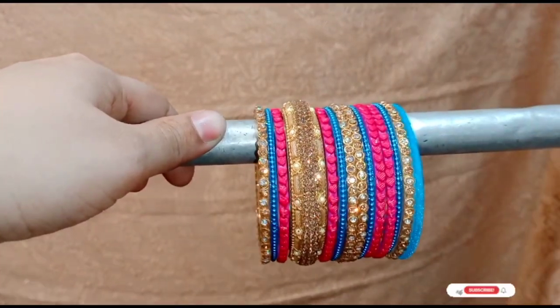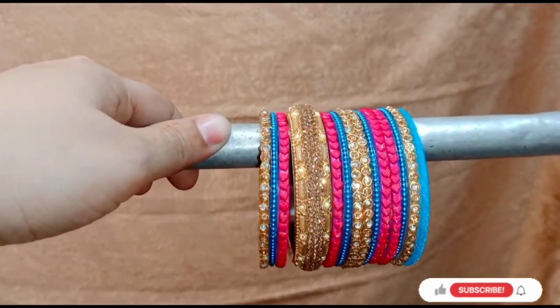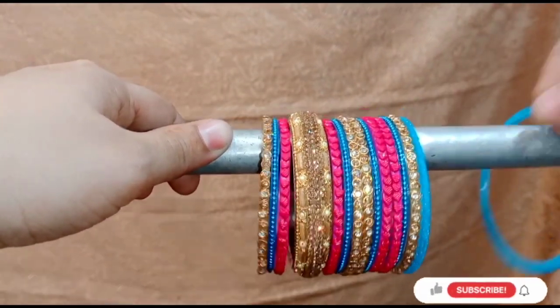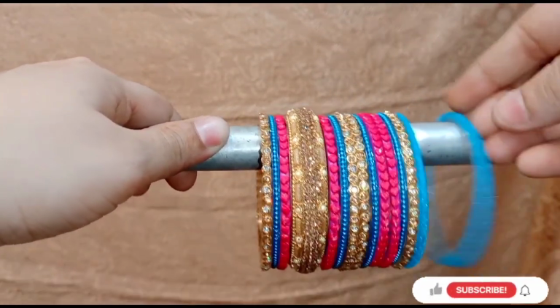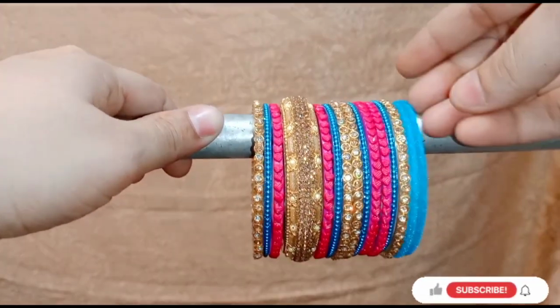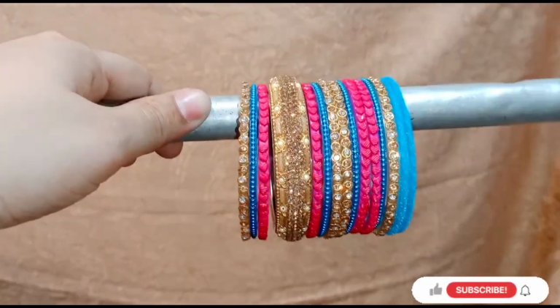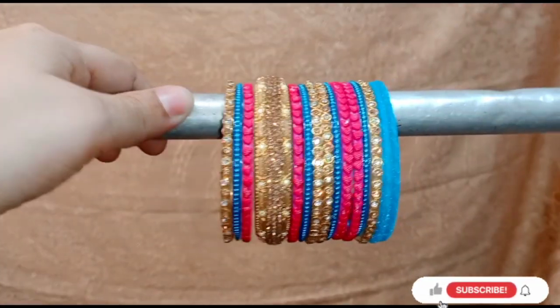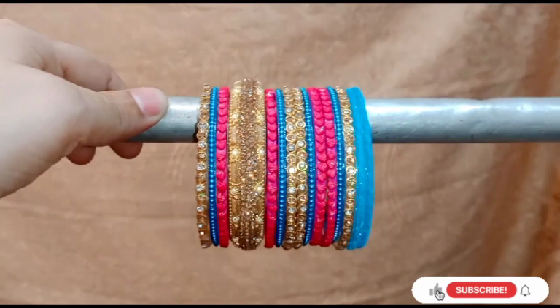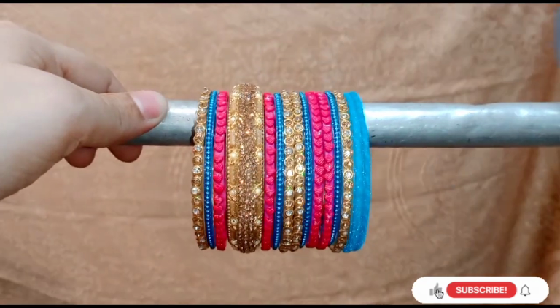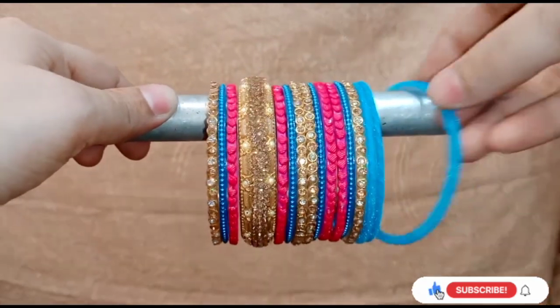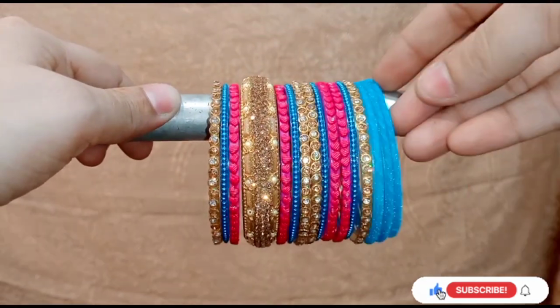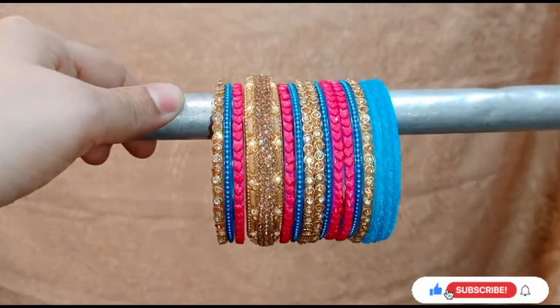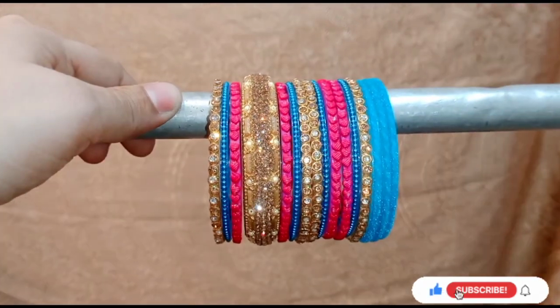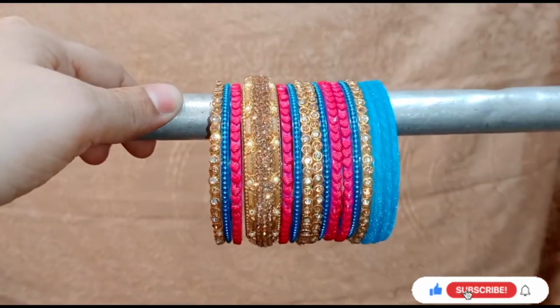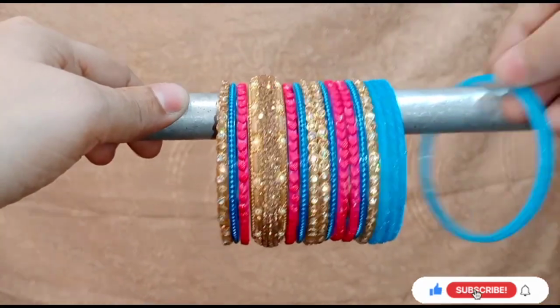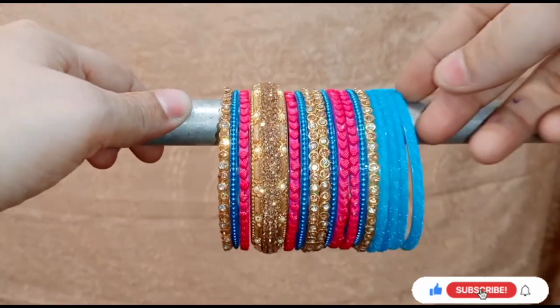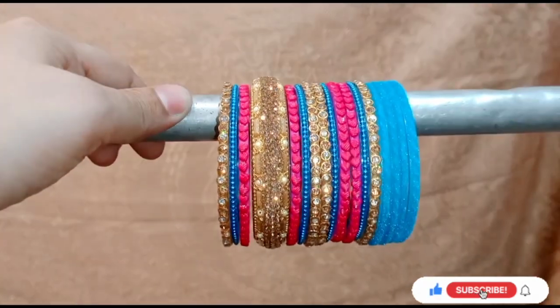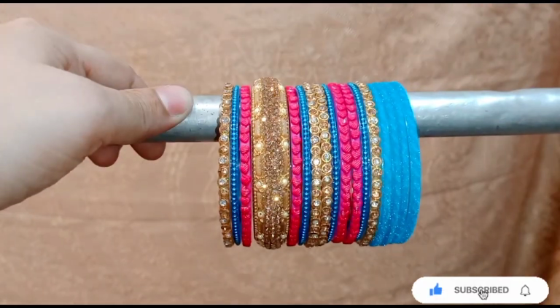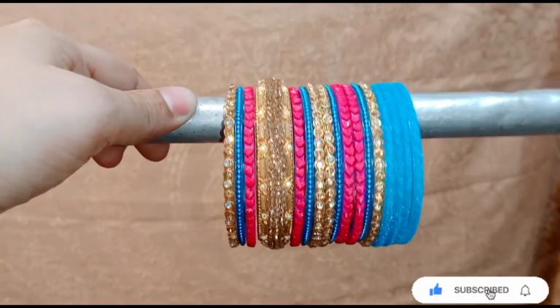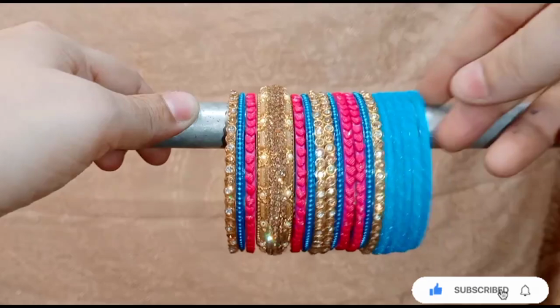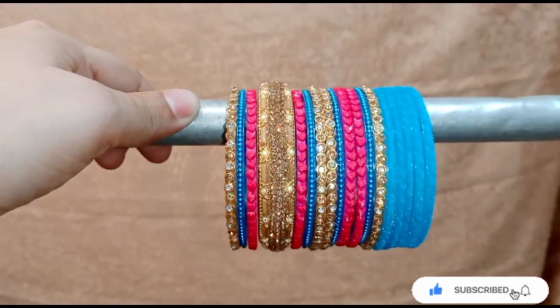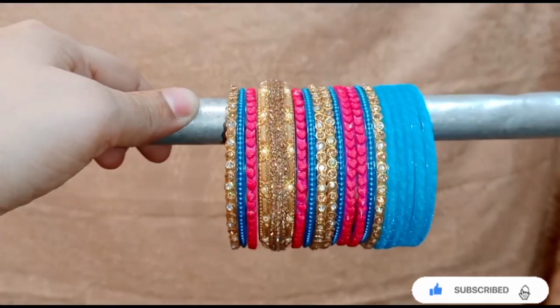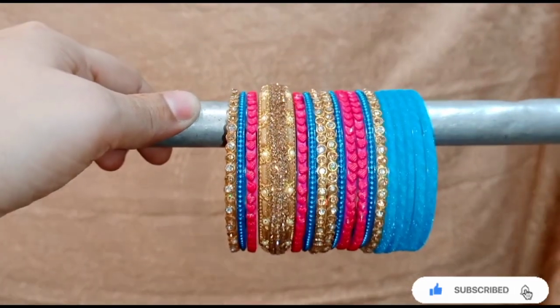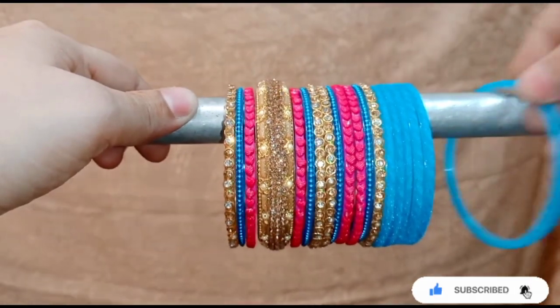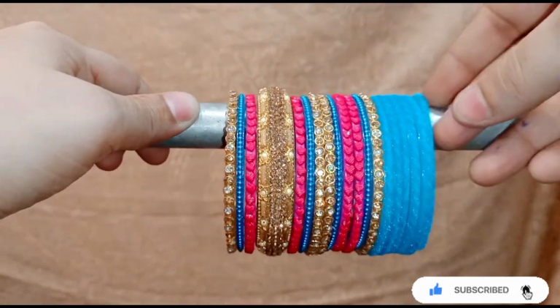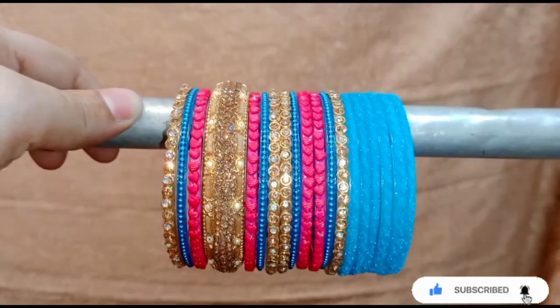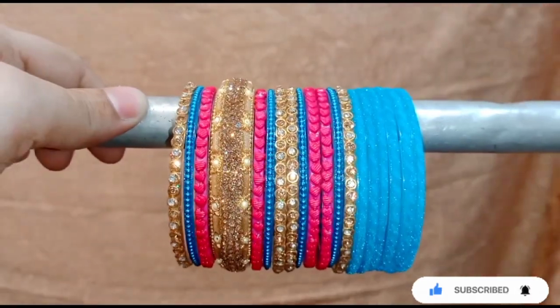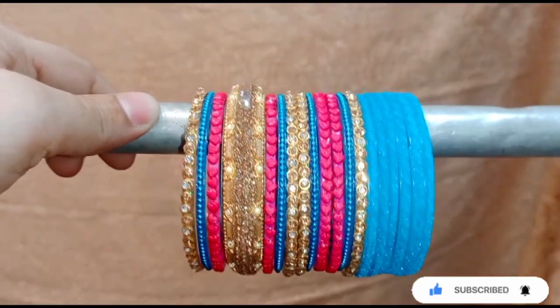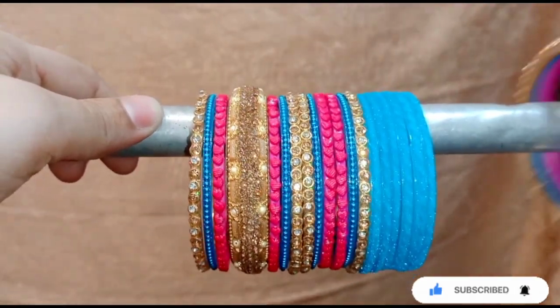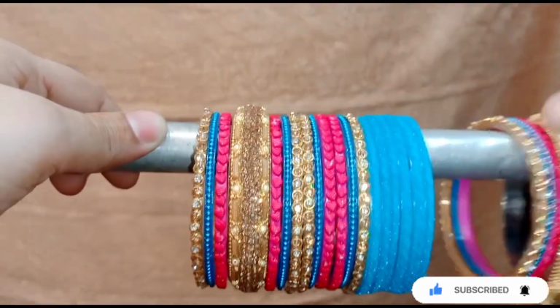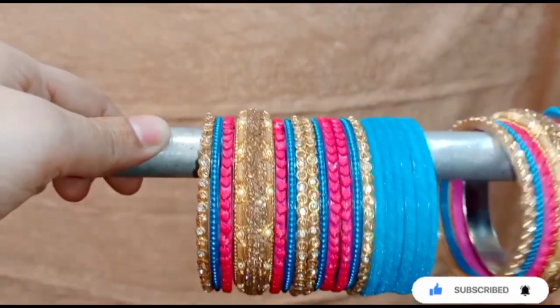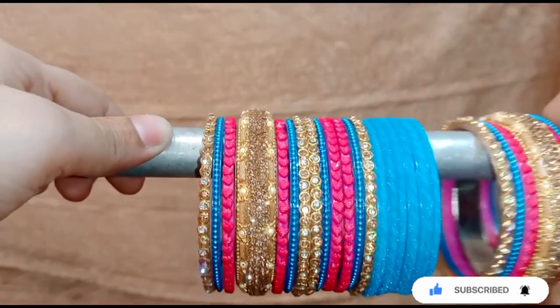I will add a little small type. I make different patterns on my channel. I have made different bangles and different patterns. All the links are in the description box.